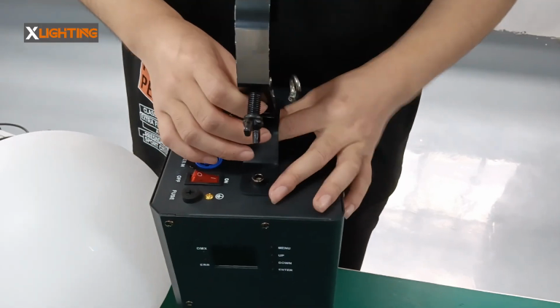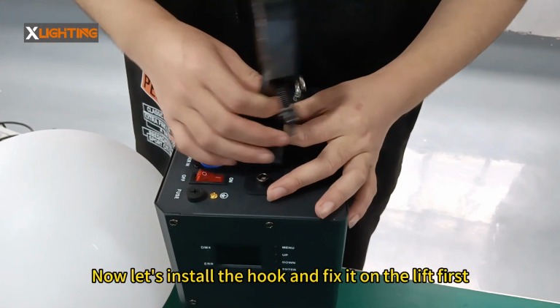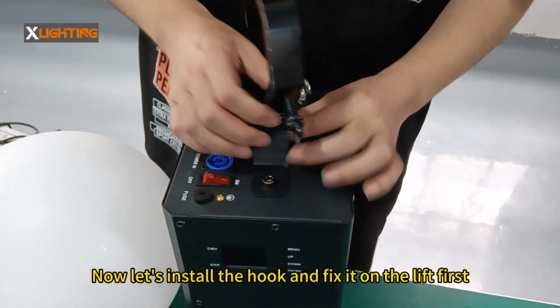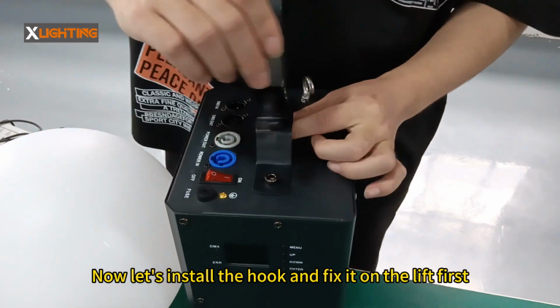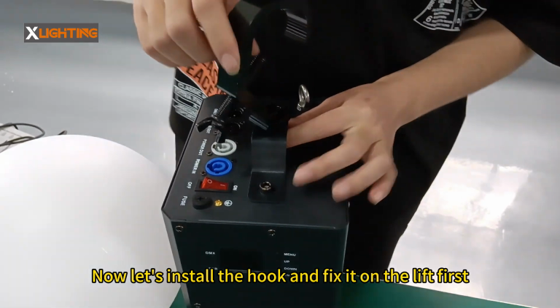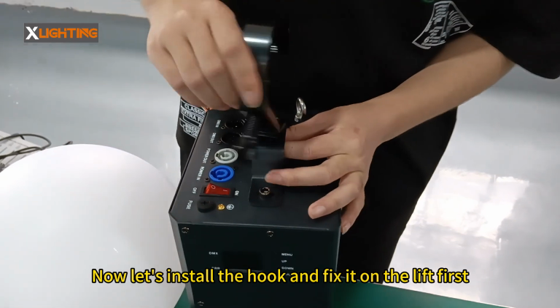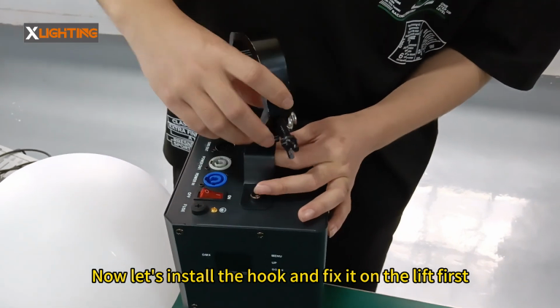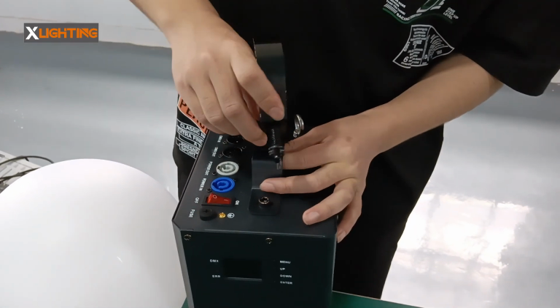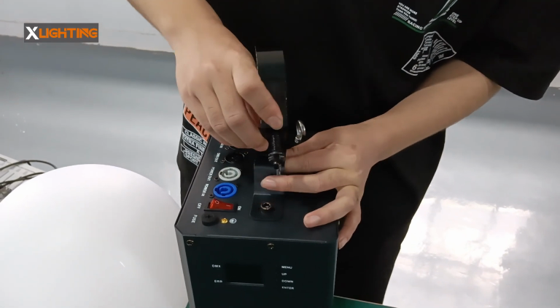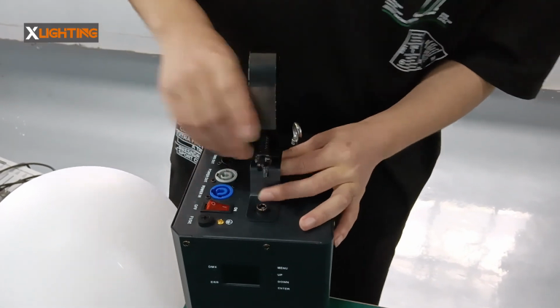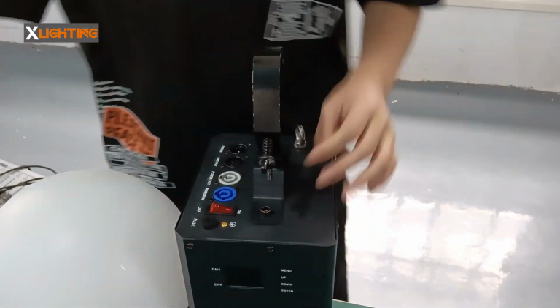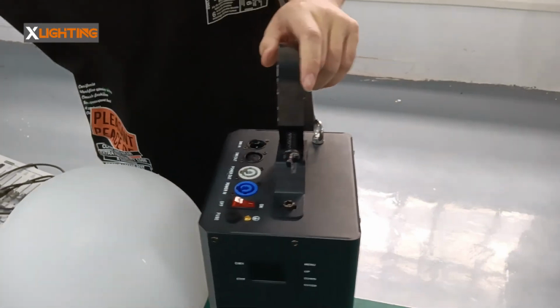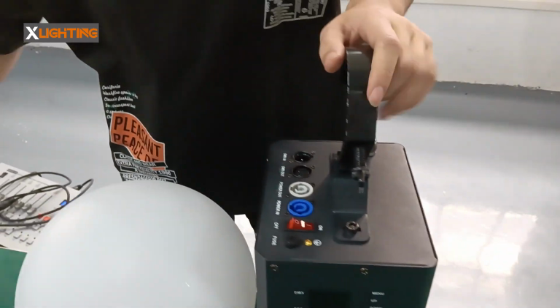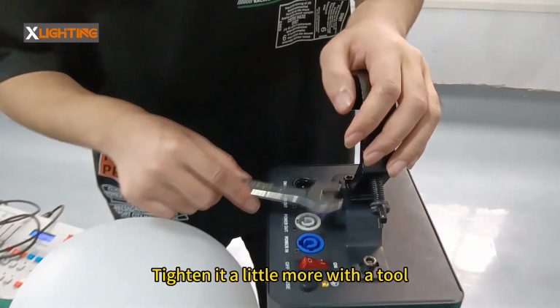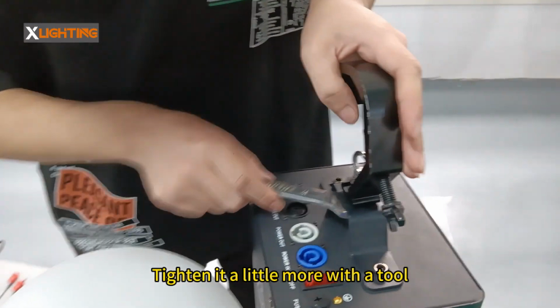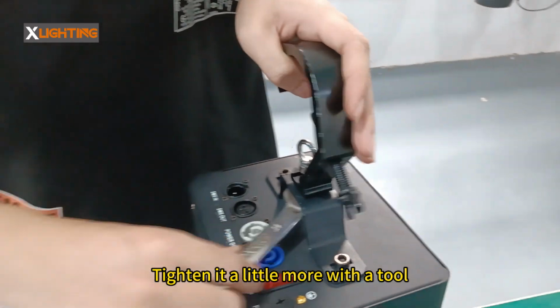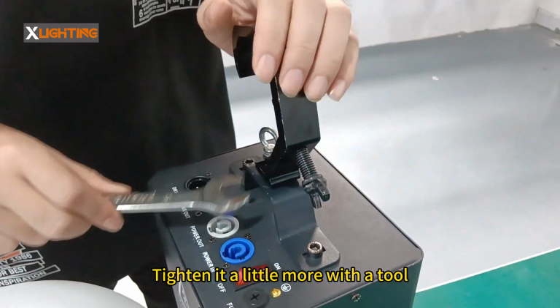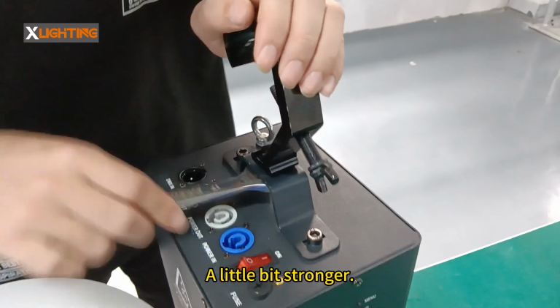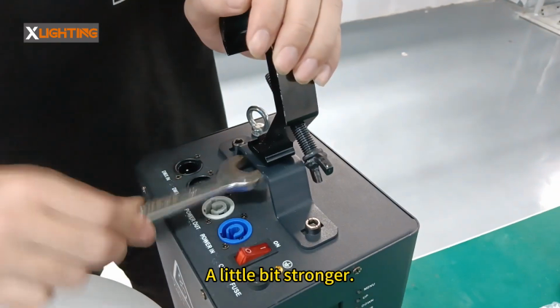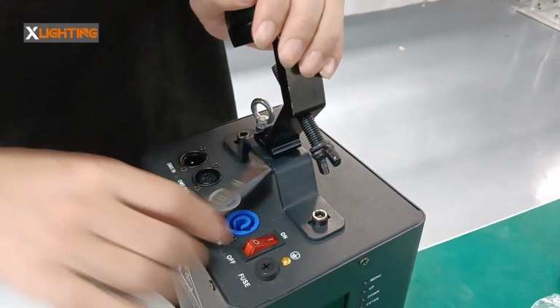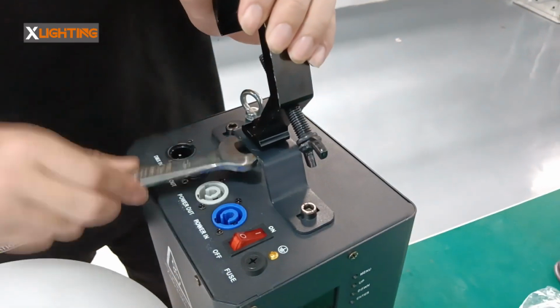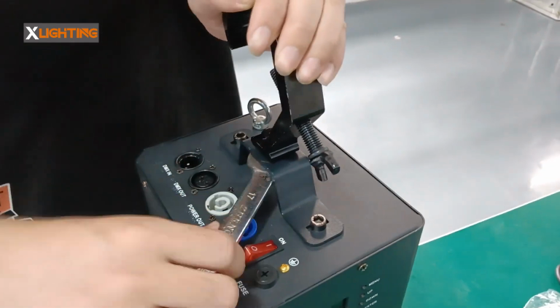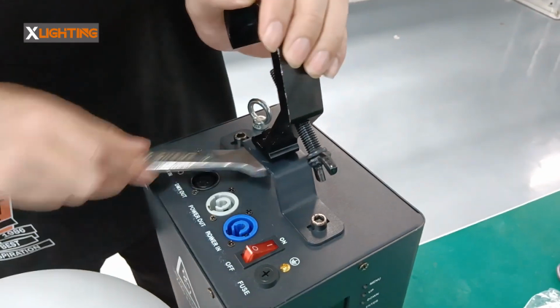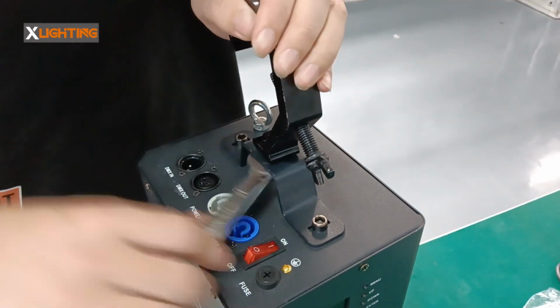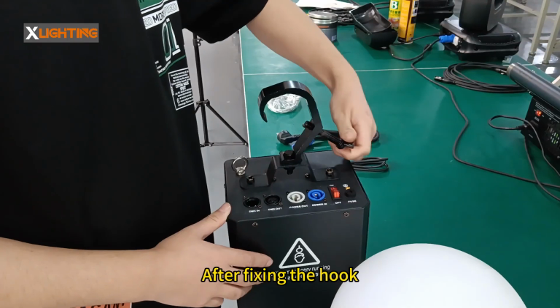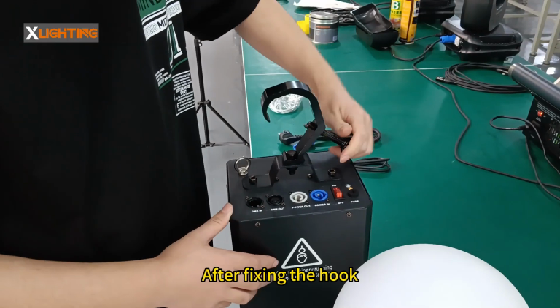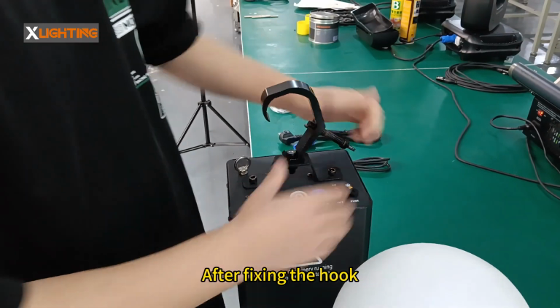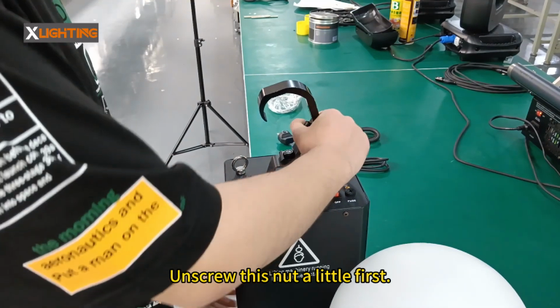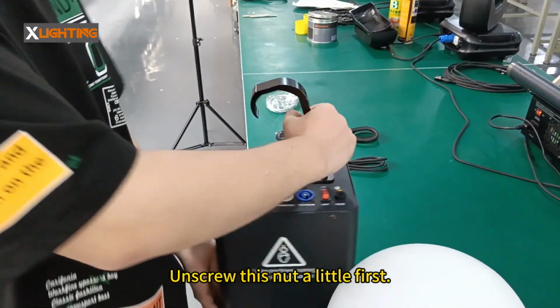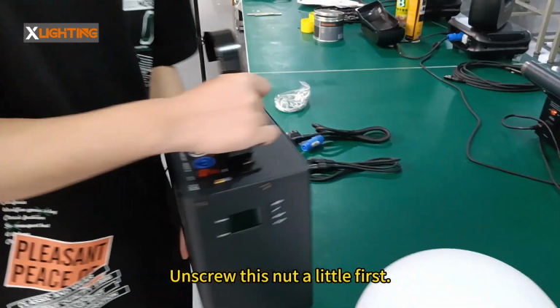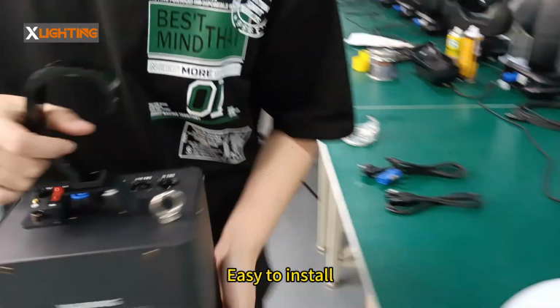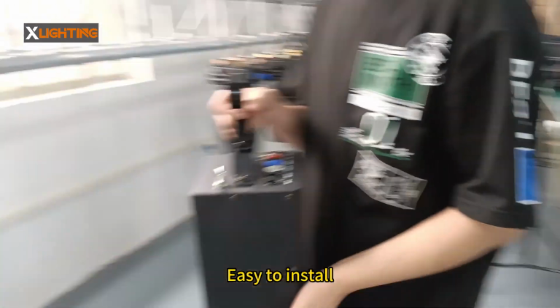Now let's install the hook and fix it on the lift first. Tighten it a little more with the tool, a little bit stronger. After fixing the hook, unscrew this nut a little first — easy to install.